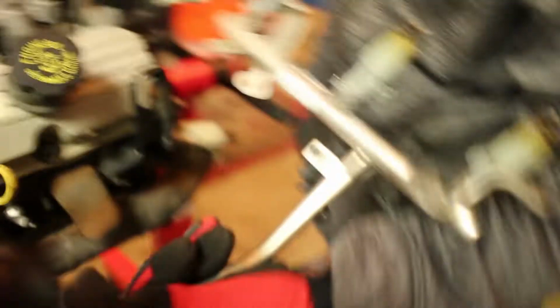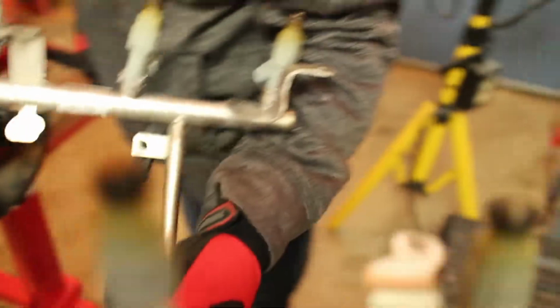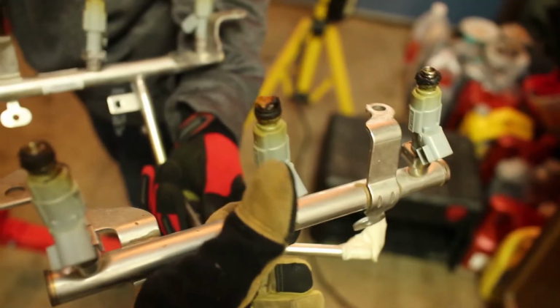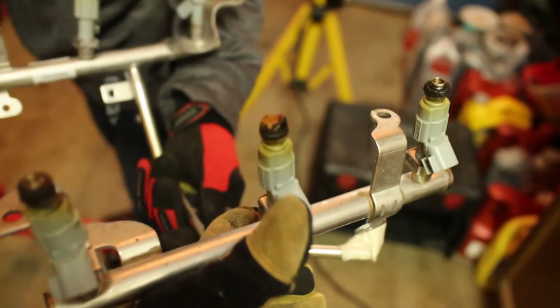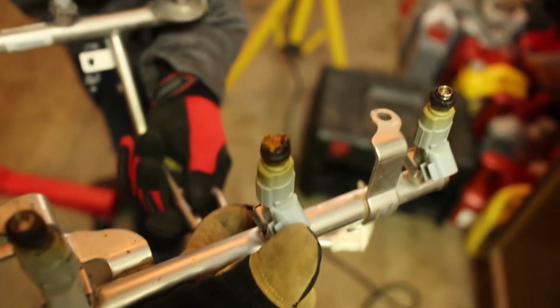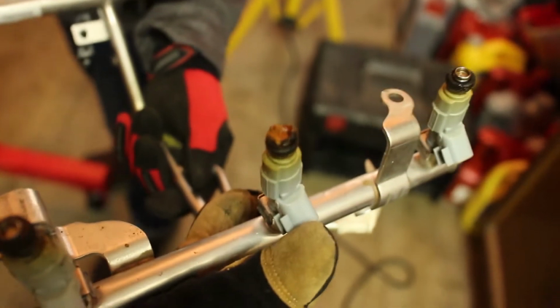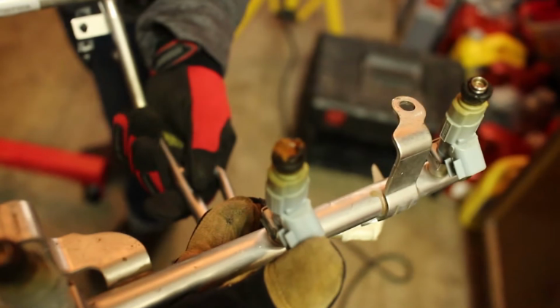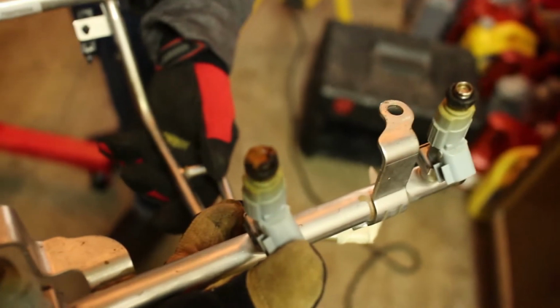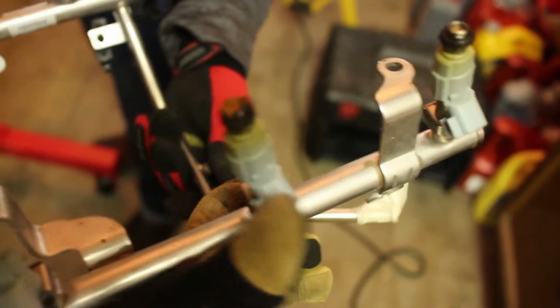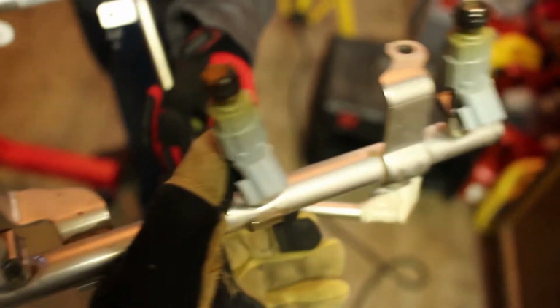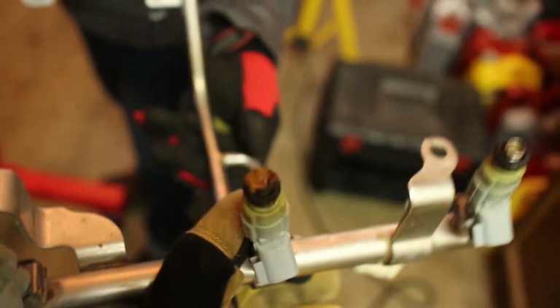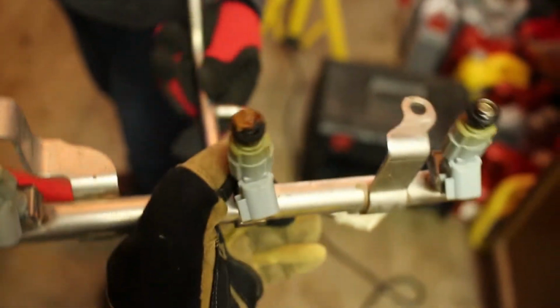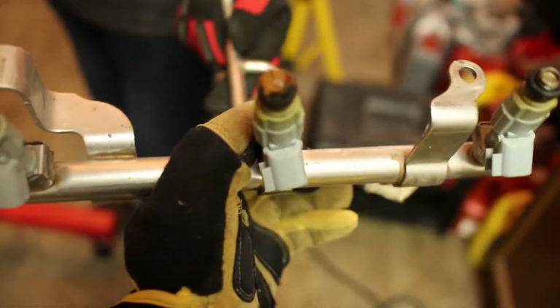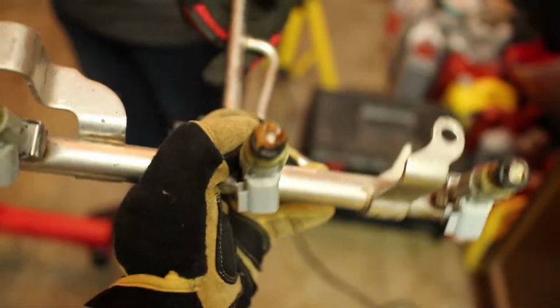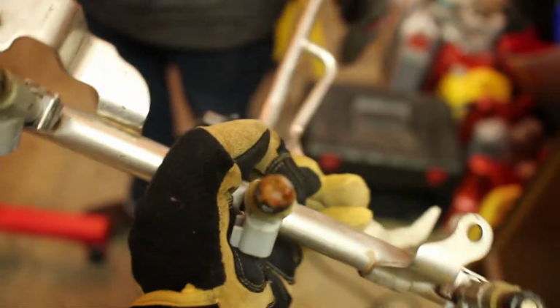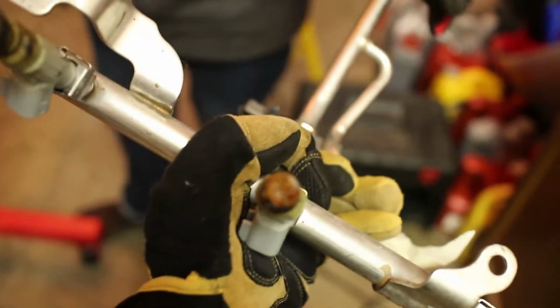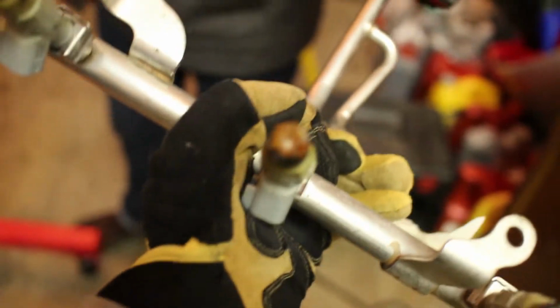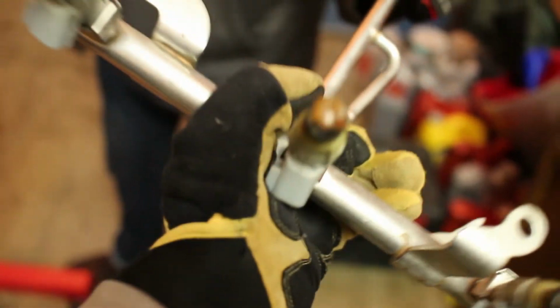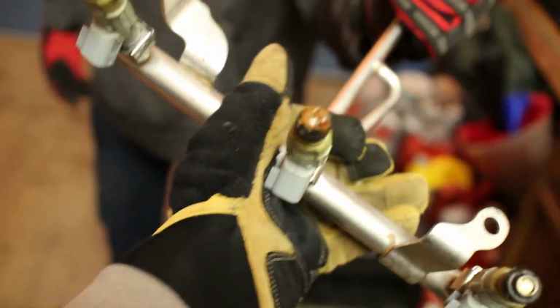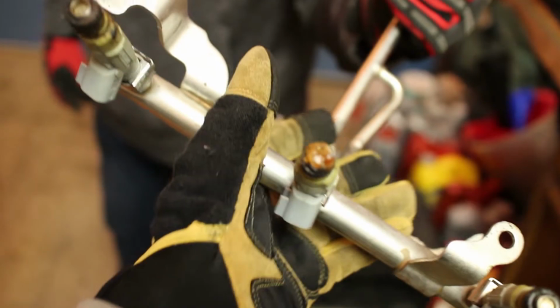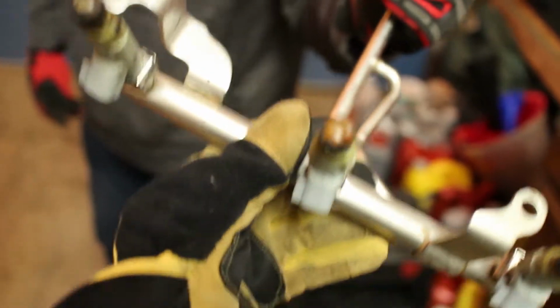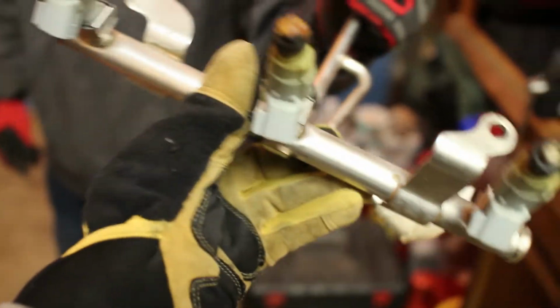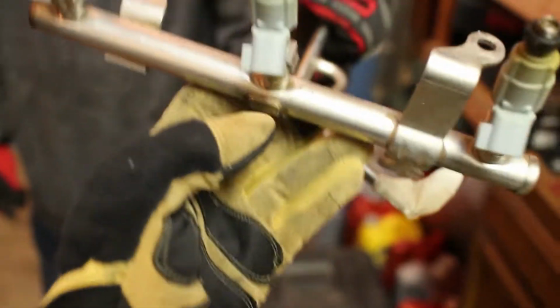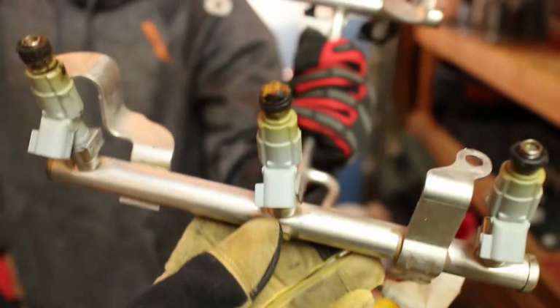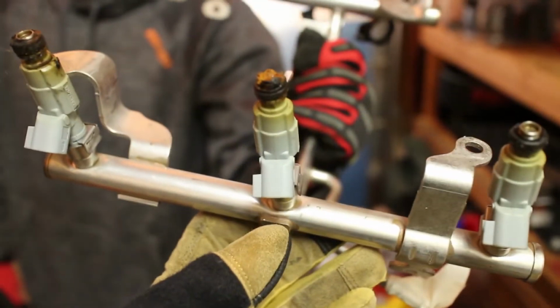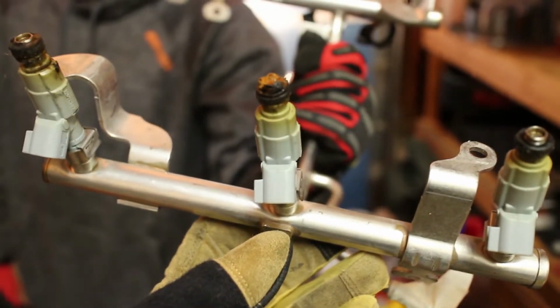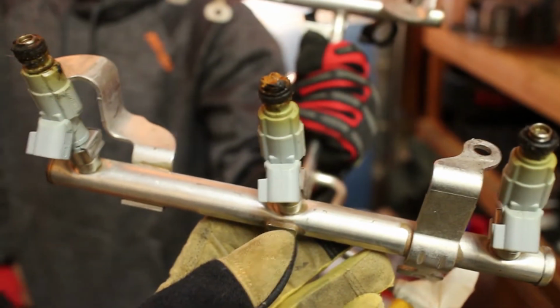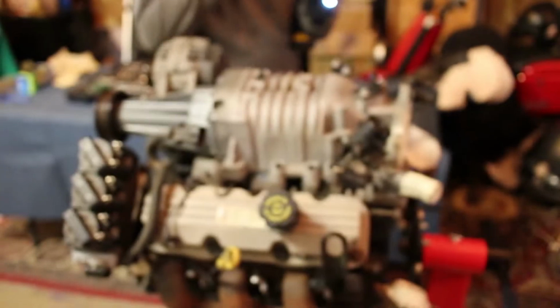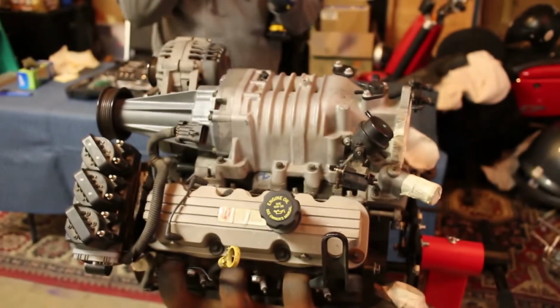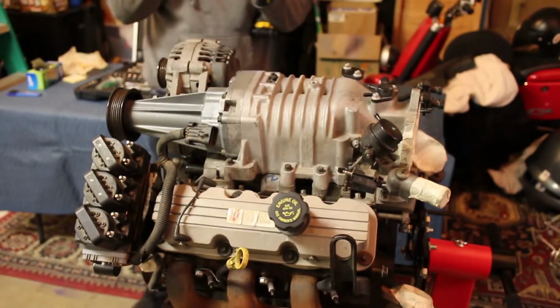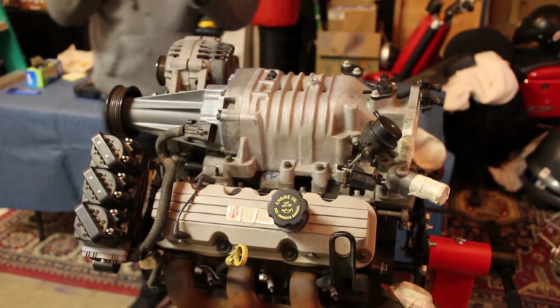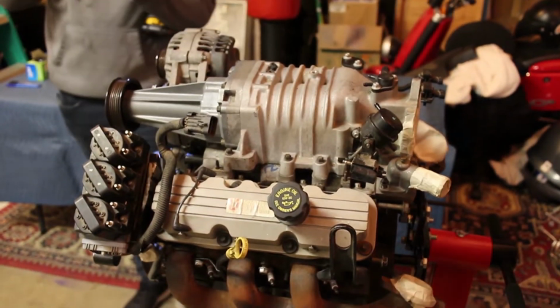Do it like this. There we go. You want to hold it? Well, I was trying to do a video of it. Okay, I'll hold it for you. They're right there already. I'll be using those injectors so it doesn't really matter.